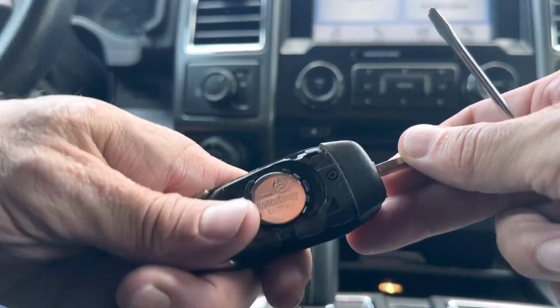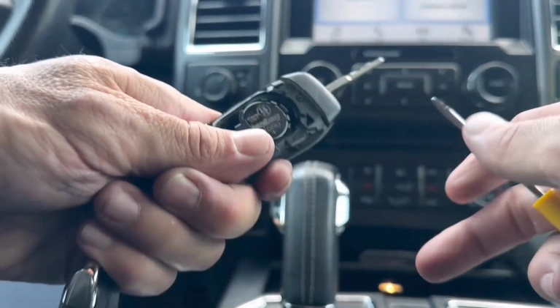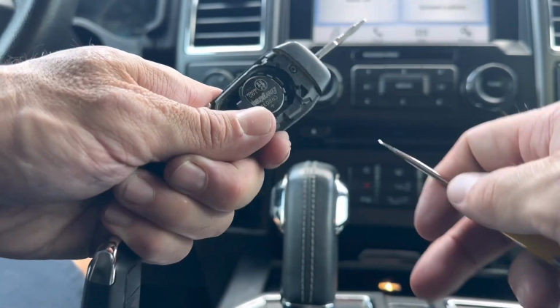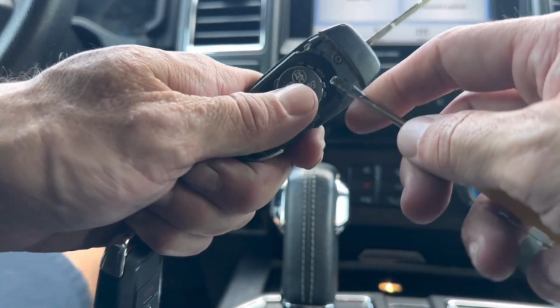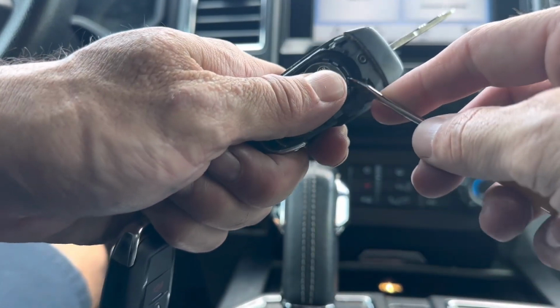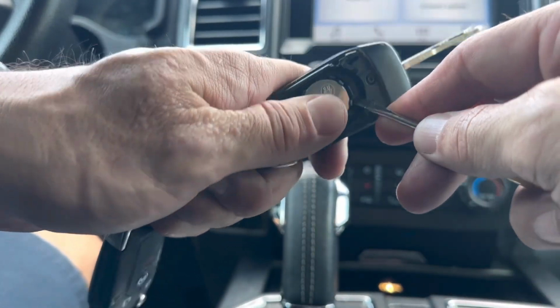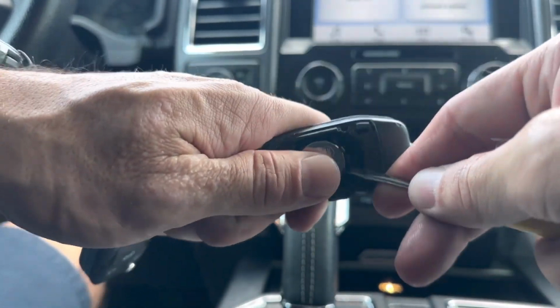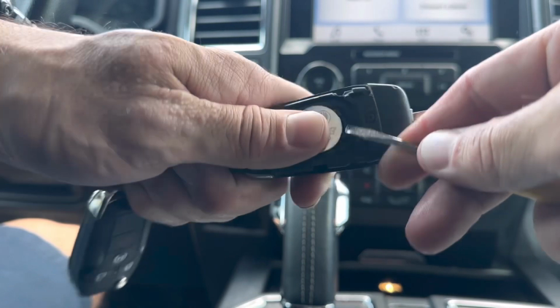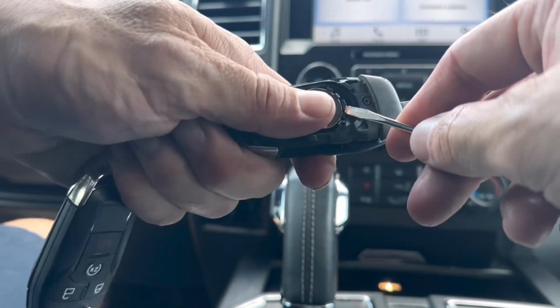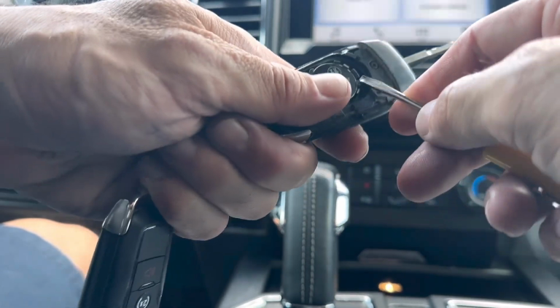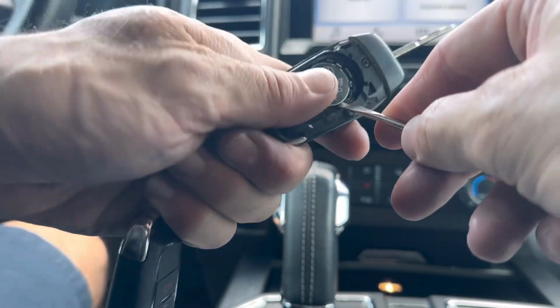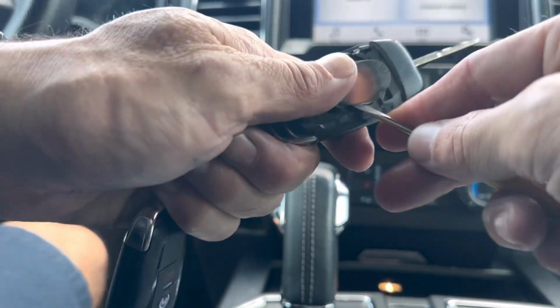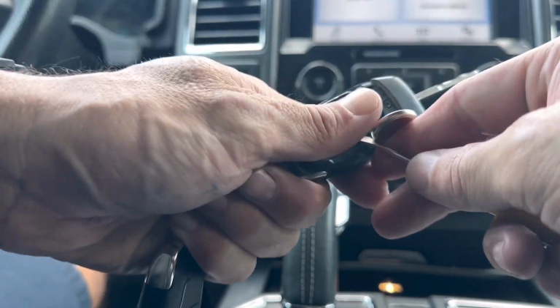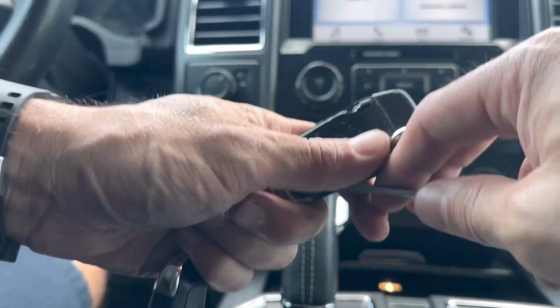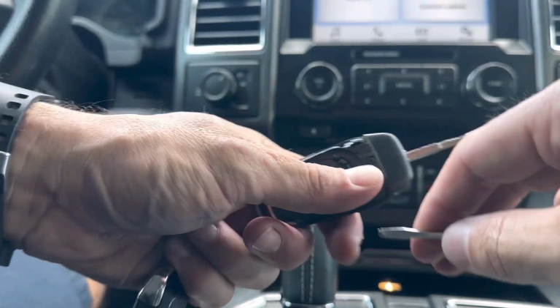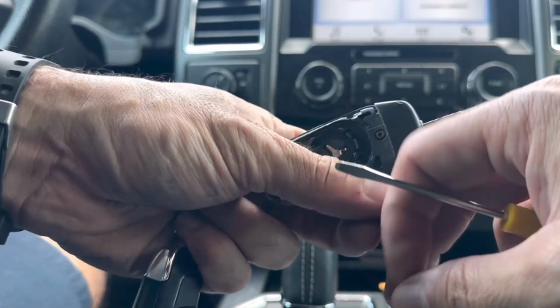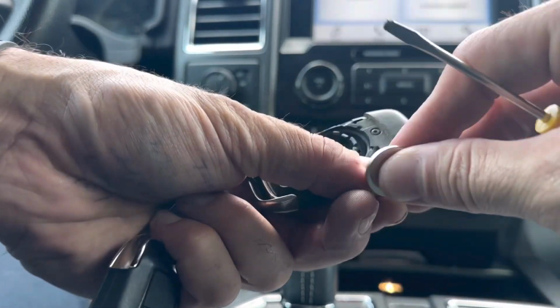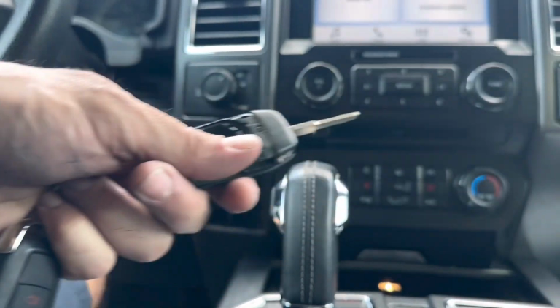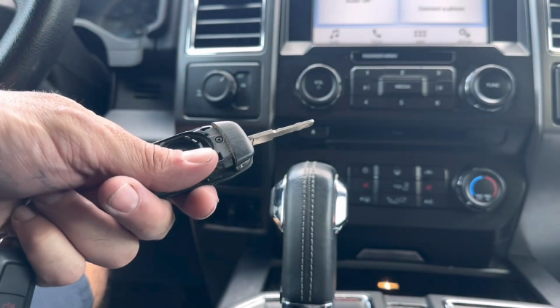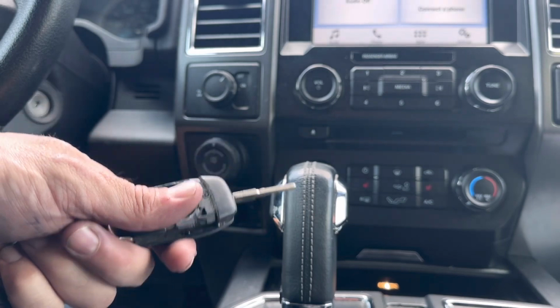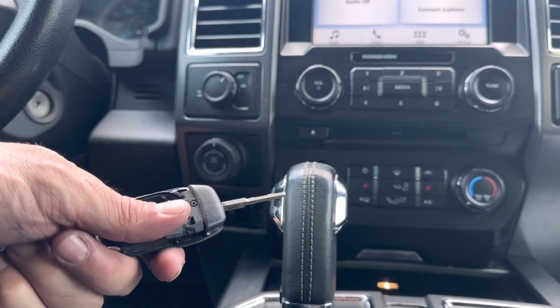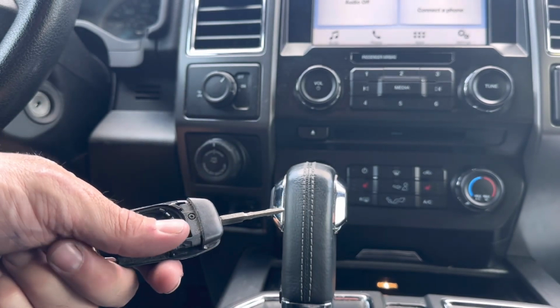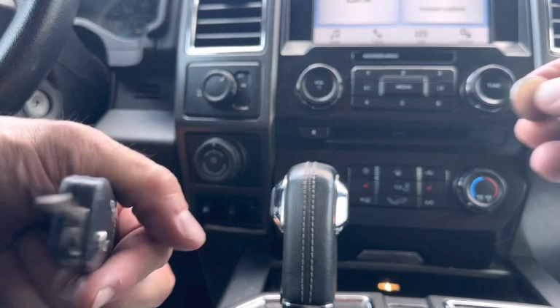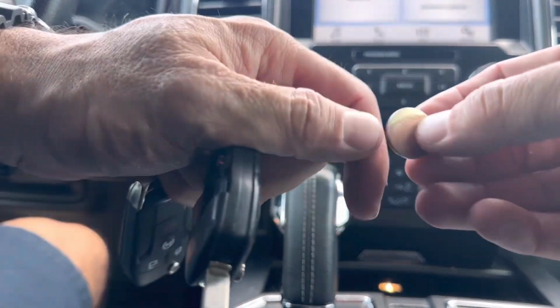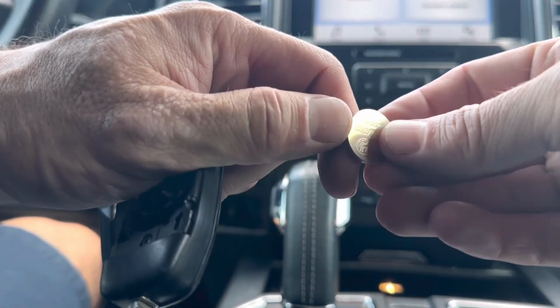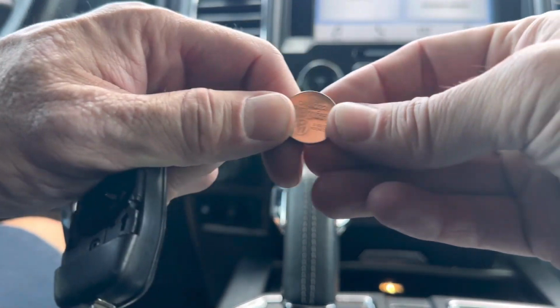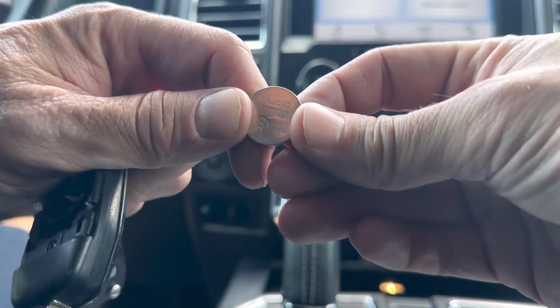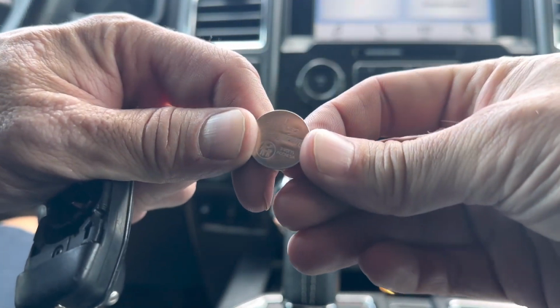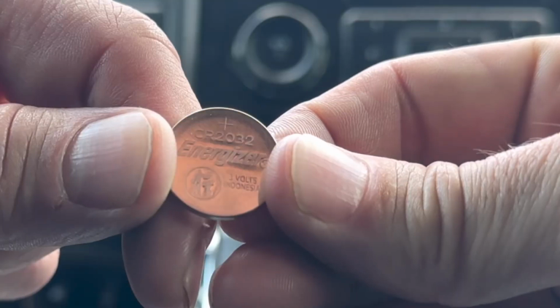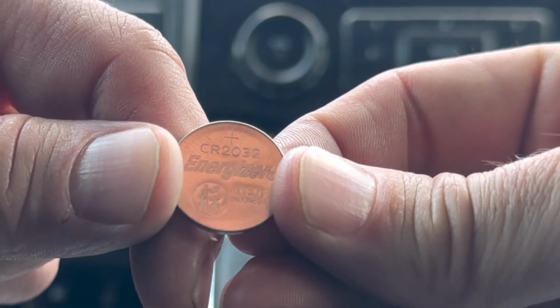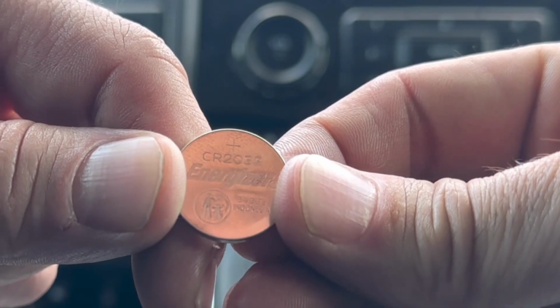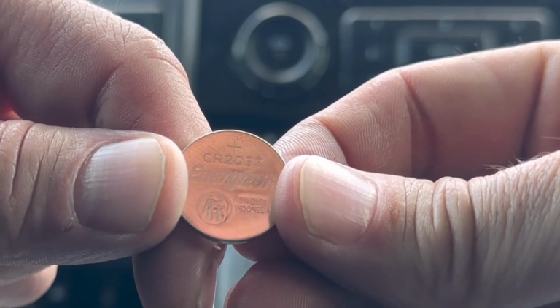Right here we have our battery. Go ahead and just pry it out real quick. We'll get our new battery — I'll show you what size it is. The new battery size is a CR2032.